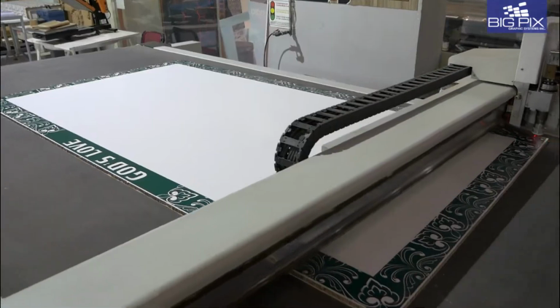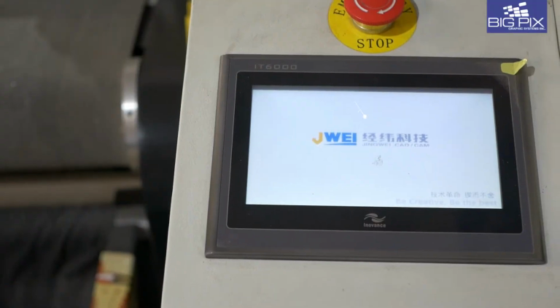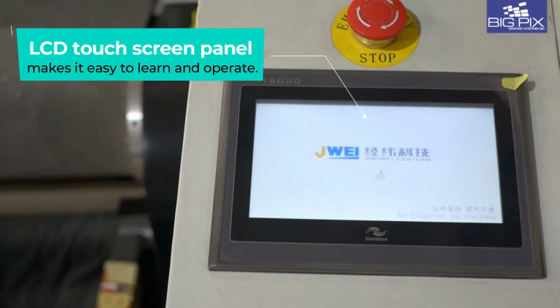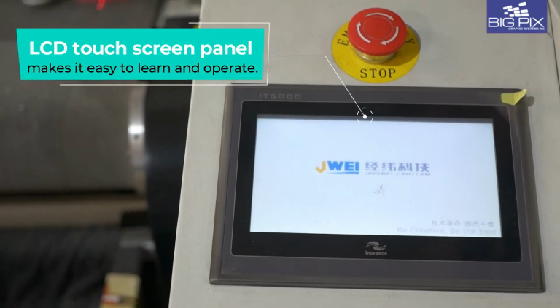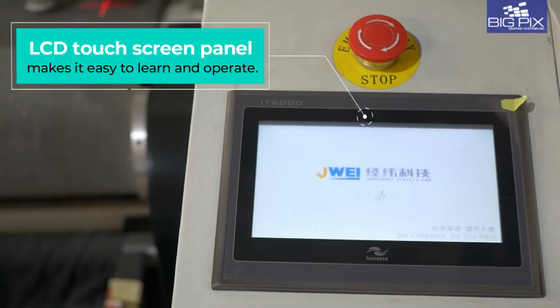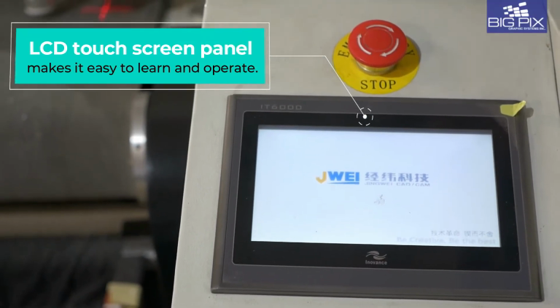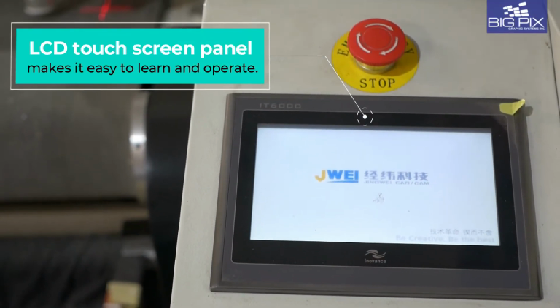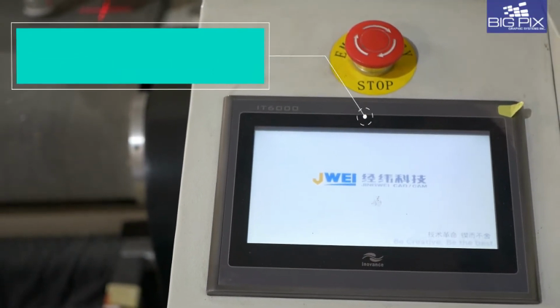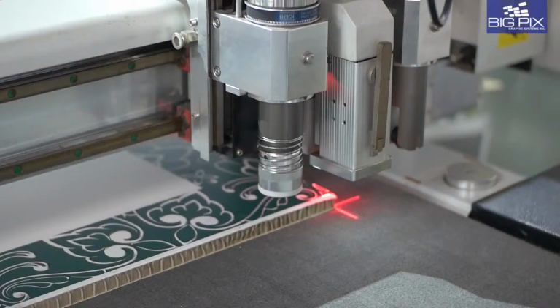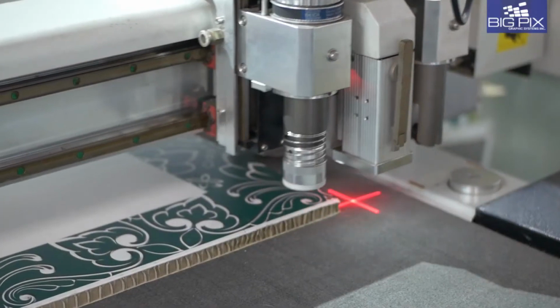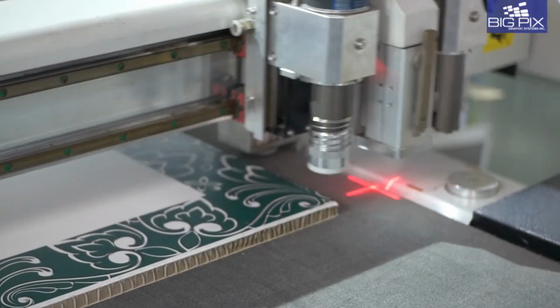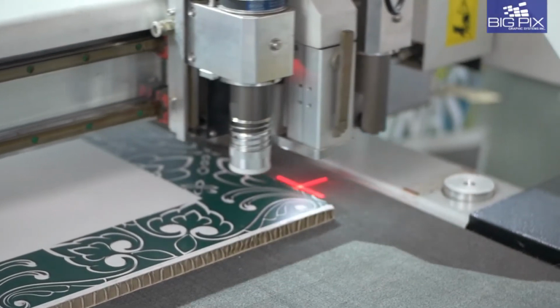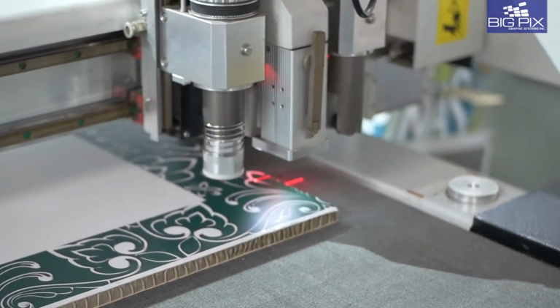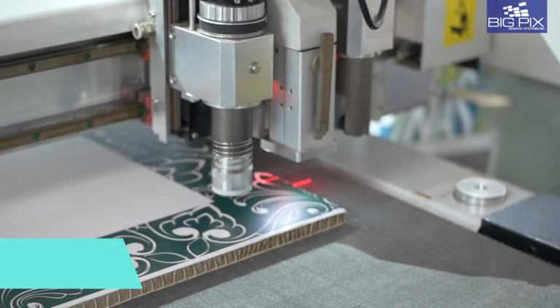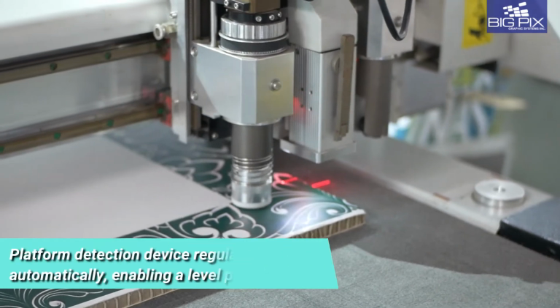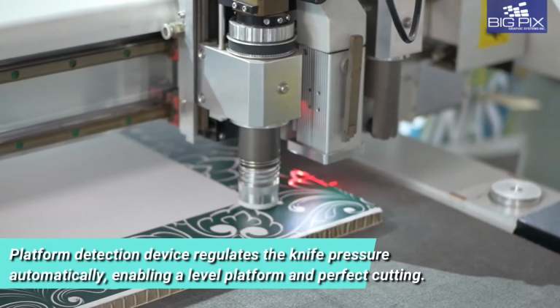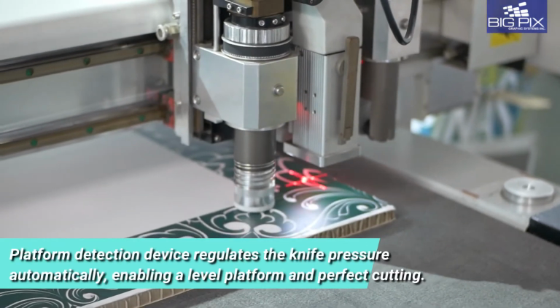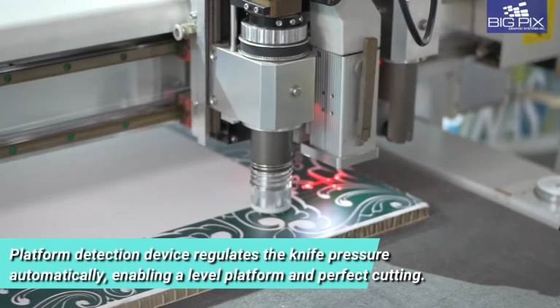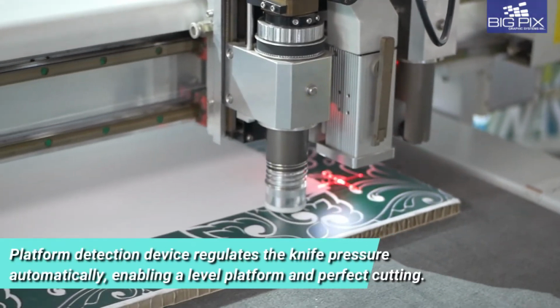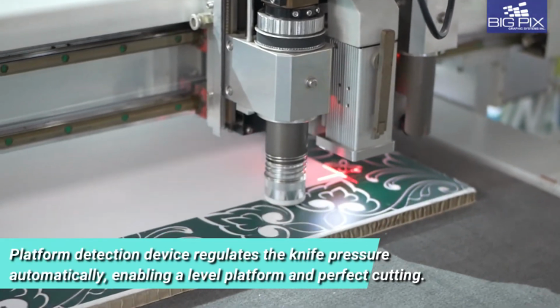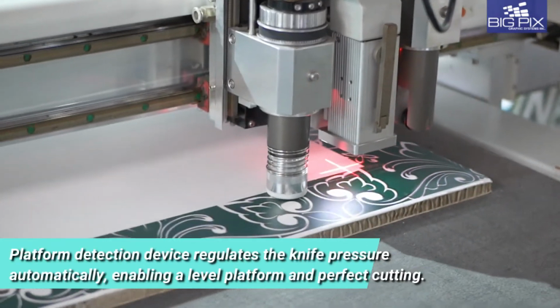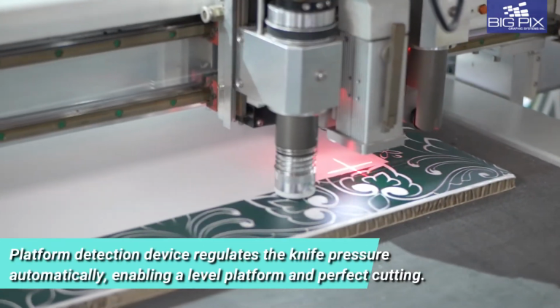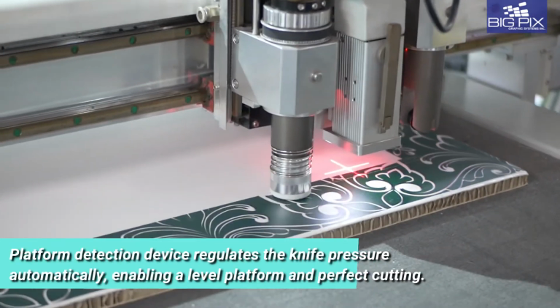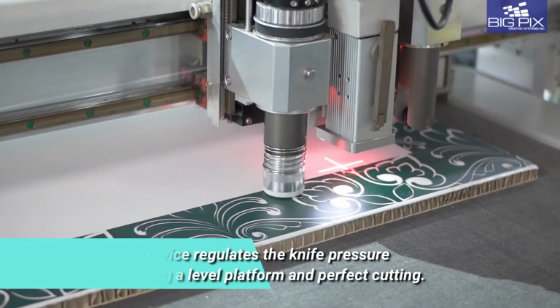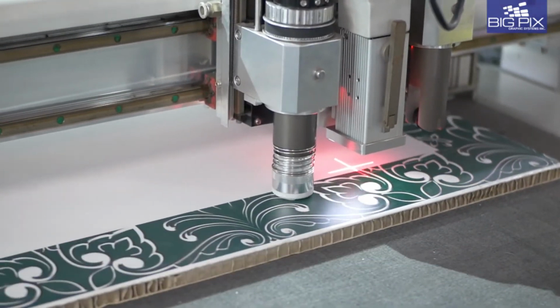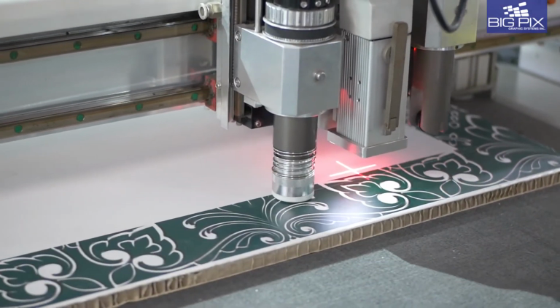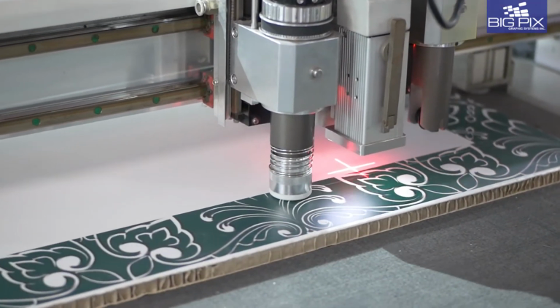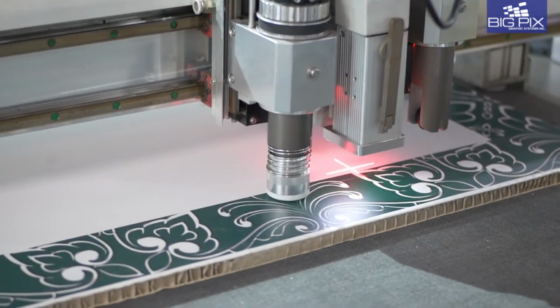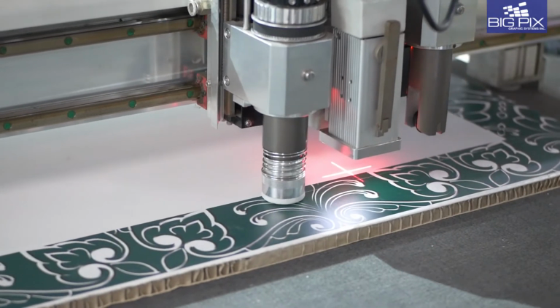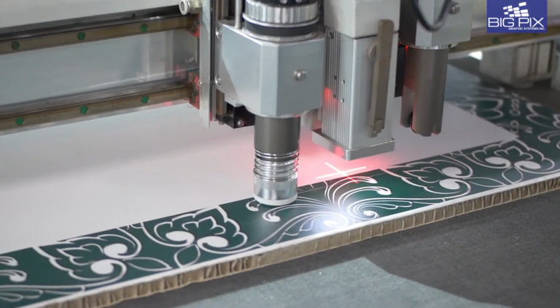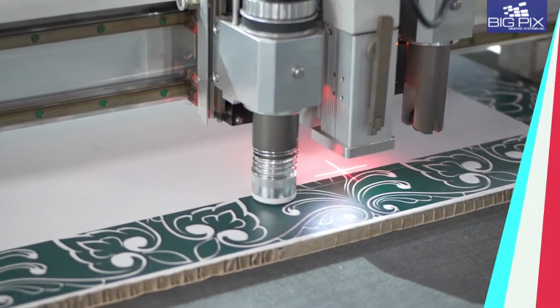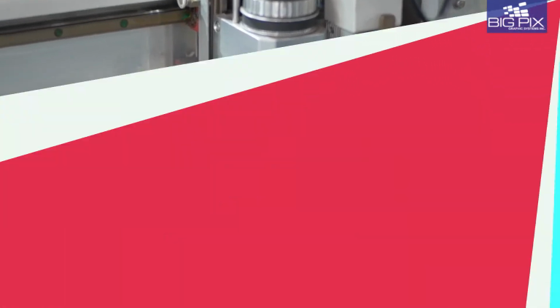Designed with a user-friendly LCD touchscreen panel, the platform detection device regulates the knife pressure automatically, enabling a level platform and perfect cutting.